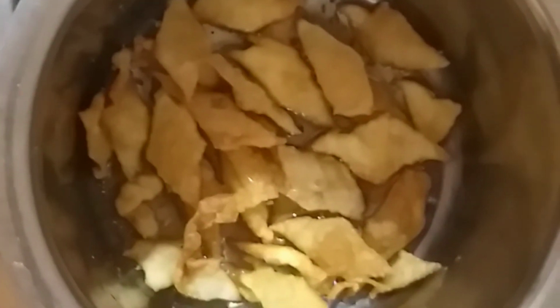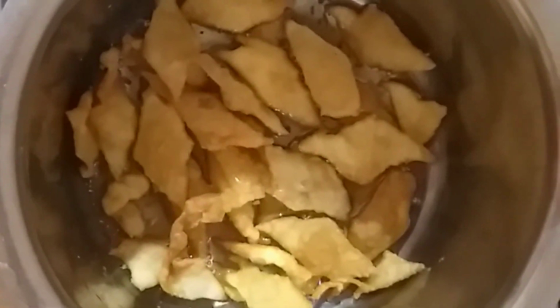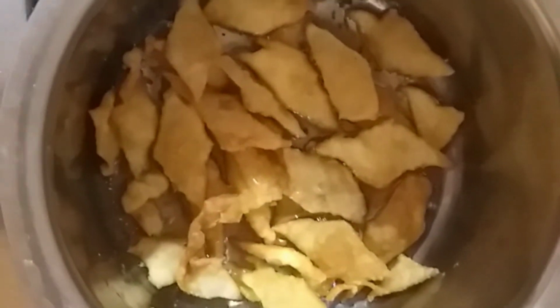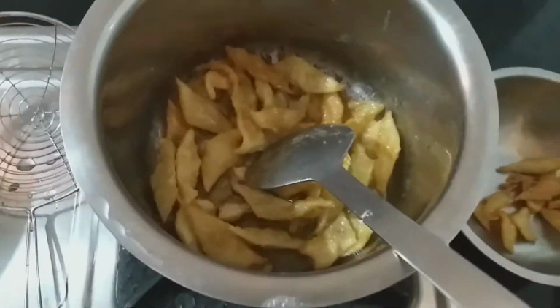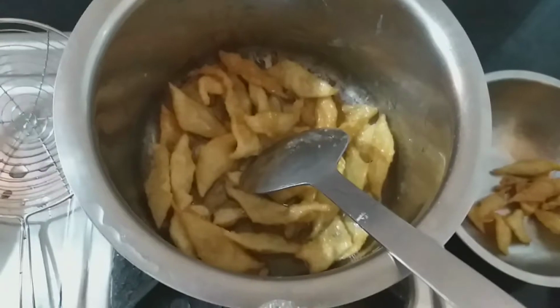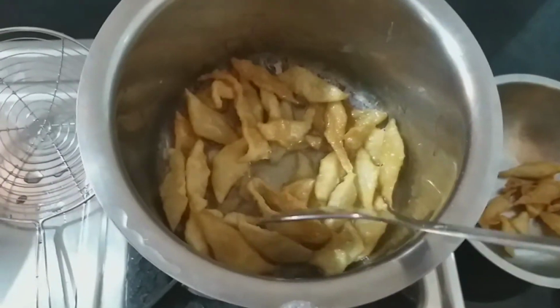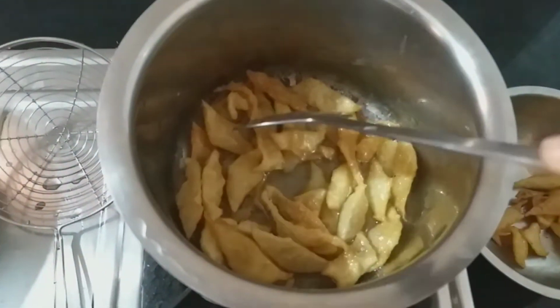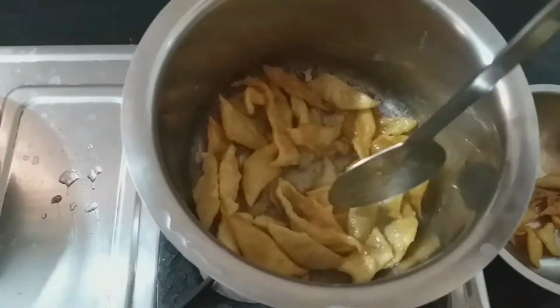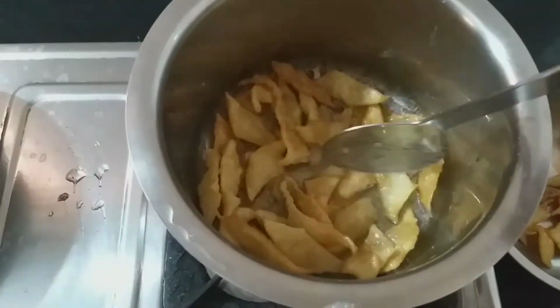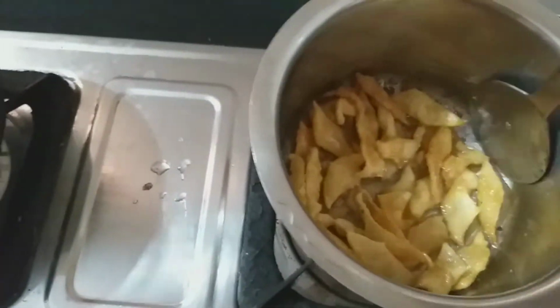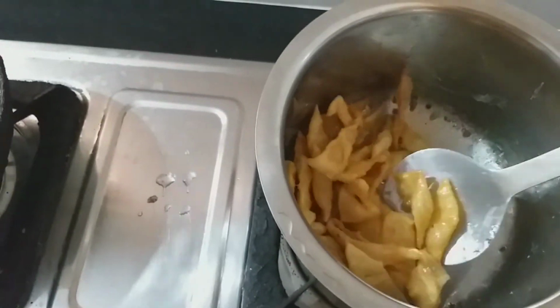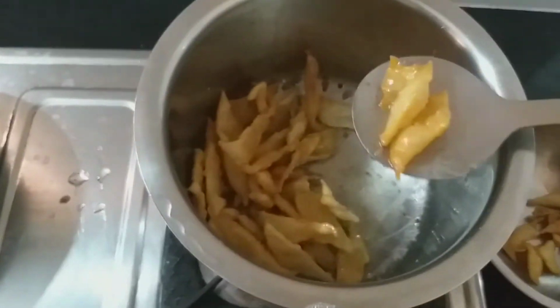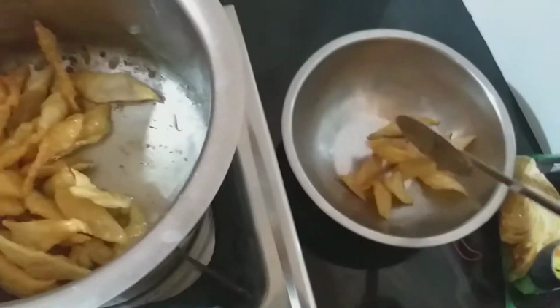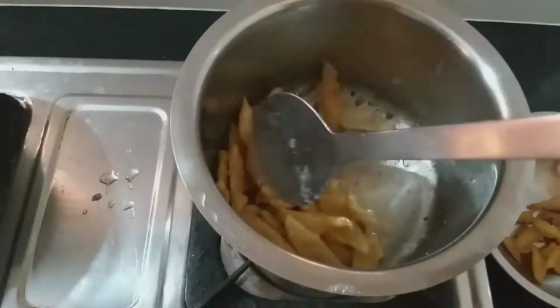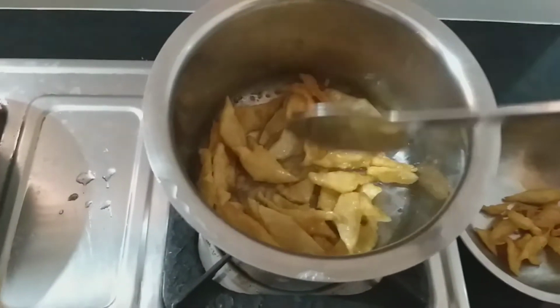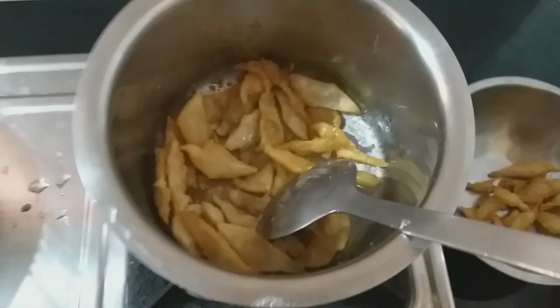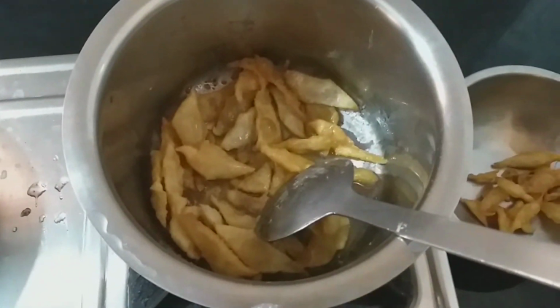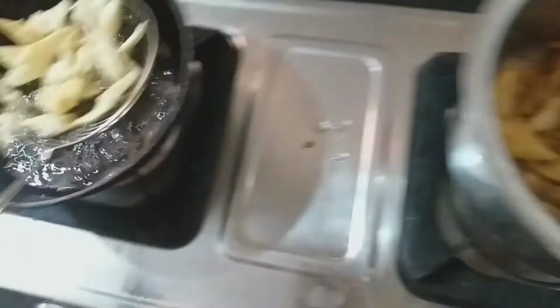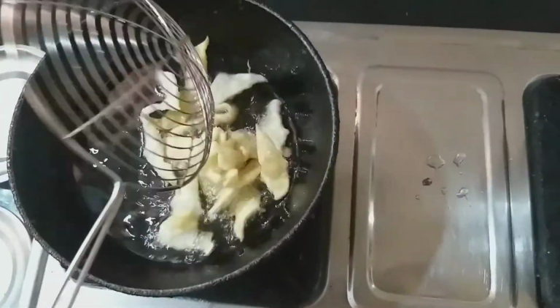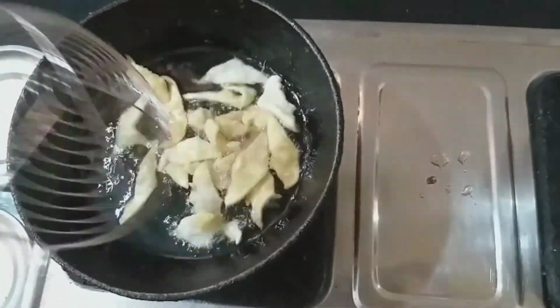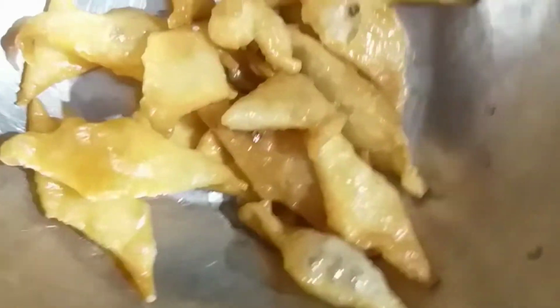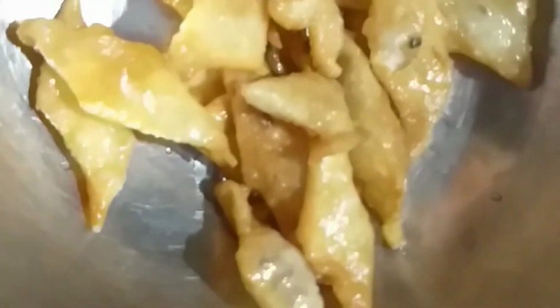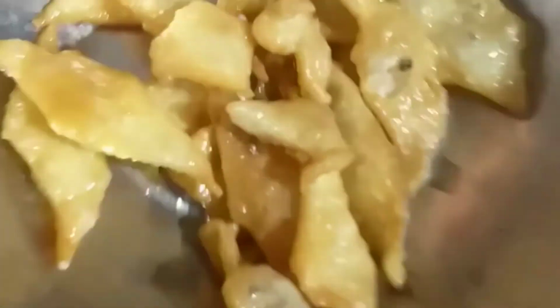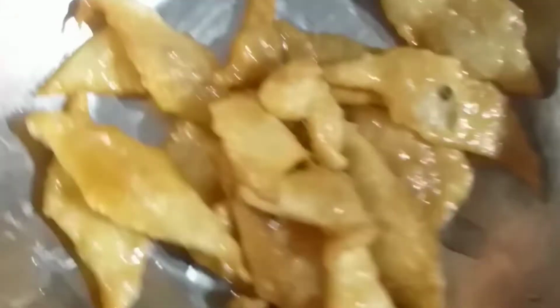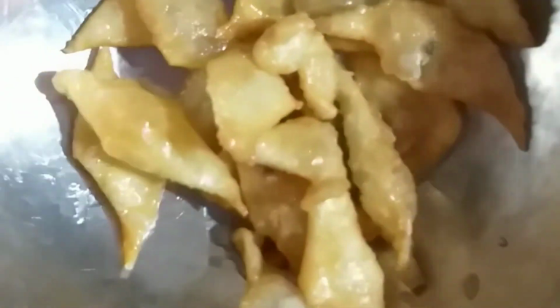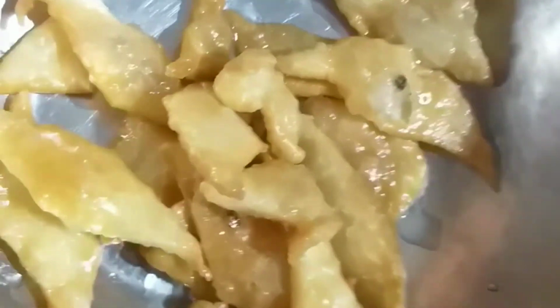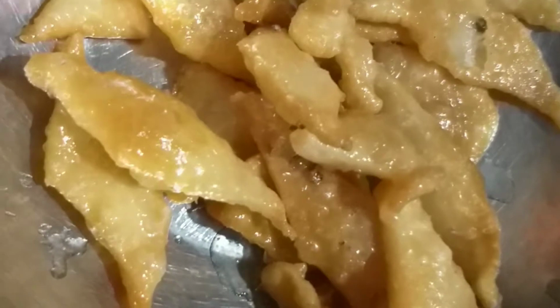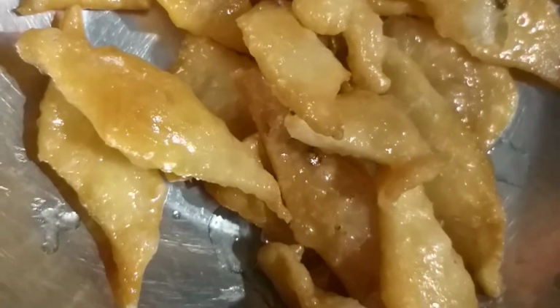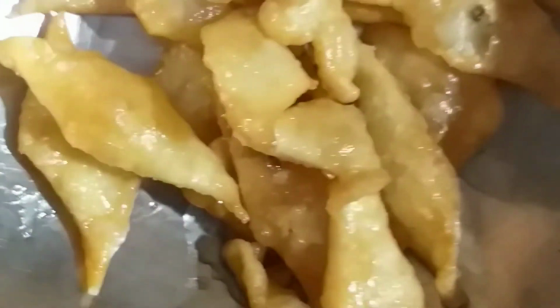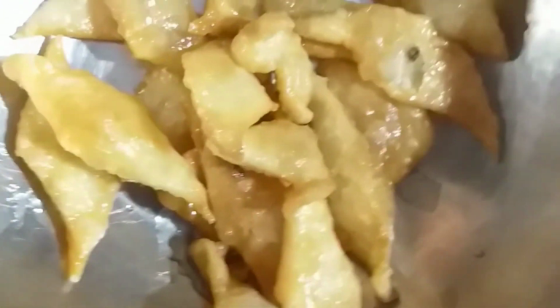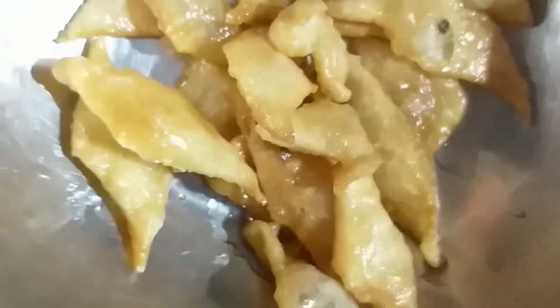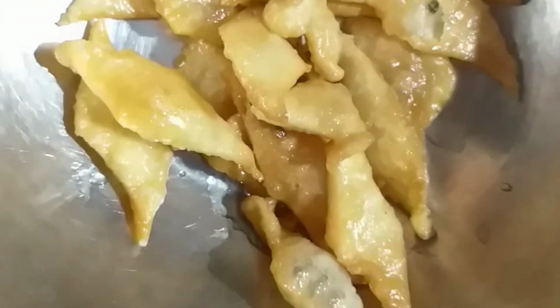It will be very soft. It will take a few minutes to make the biscuits. After that, I will take a few more bowls.